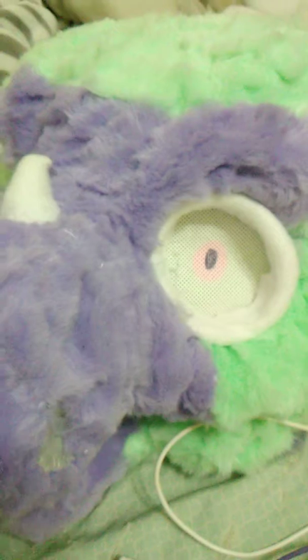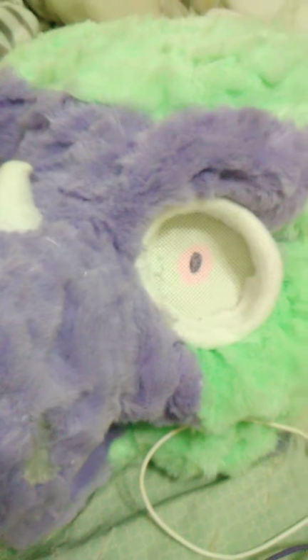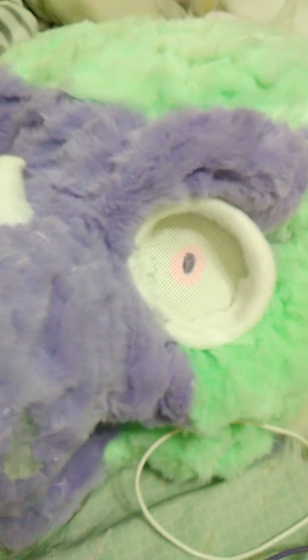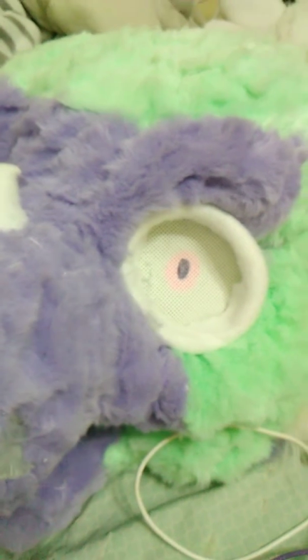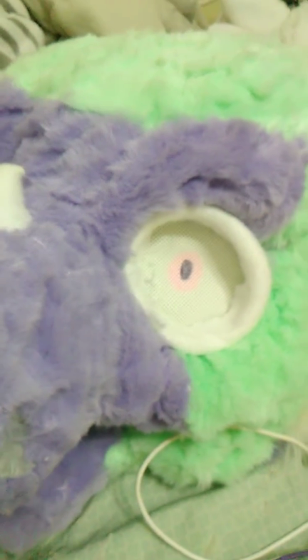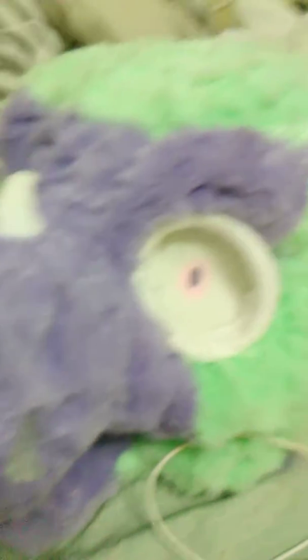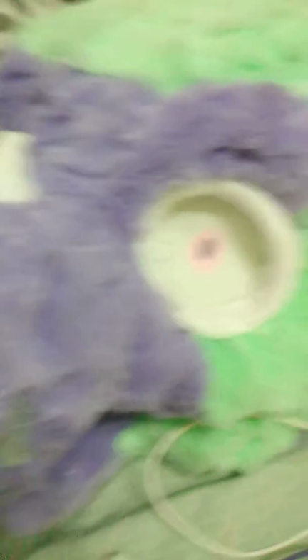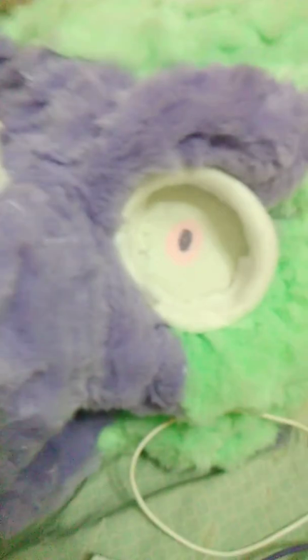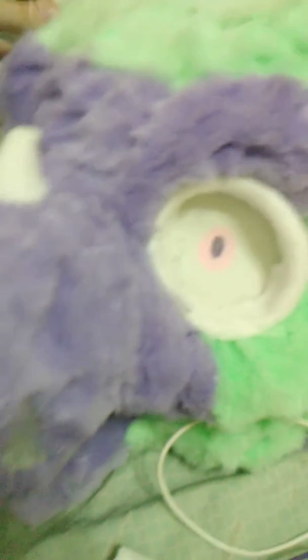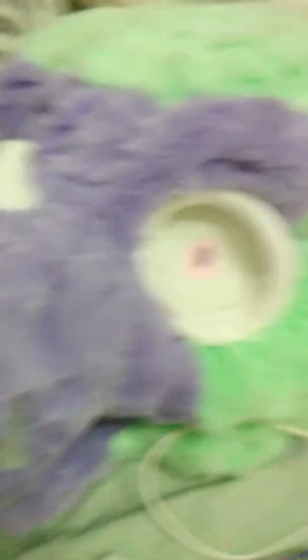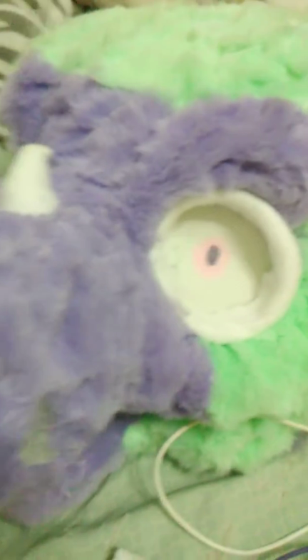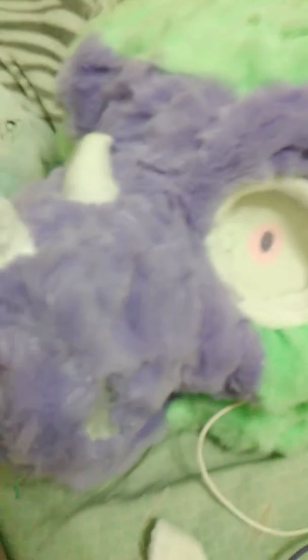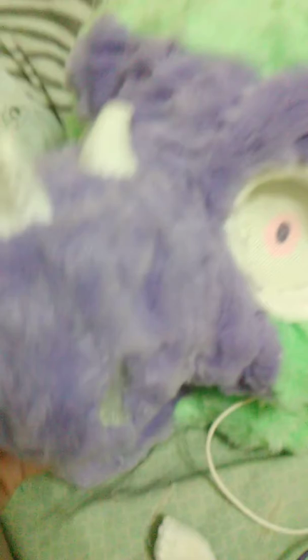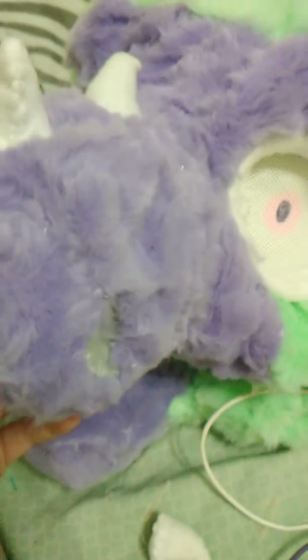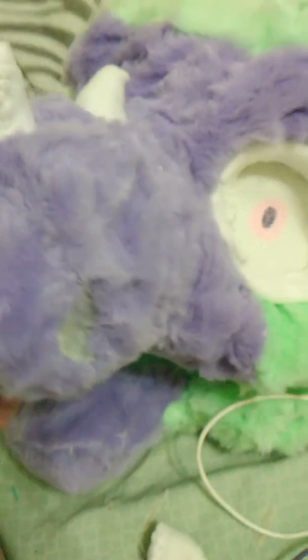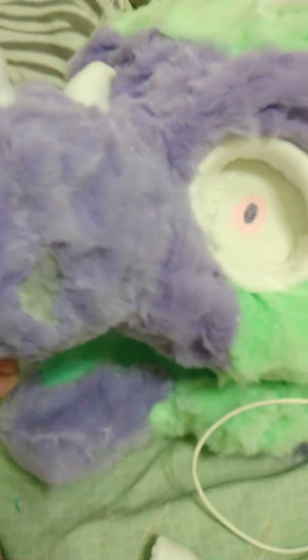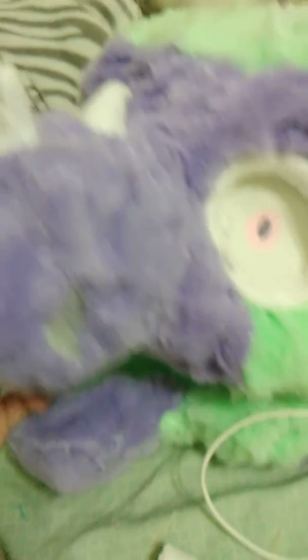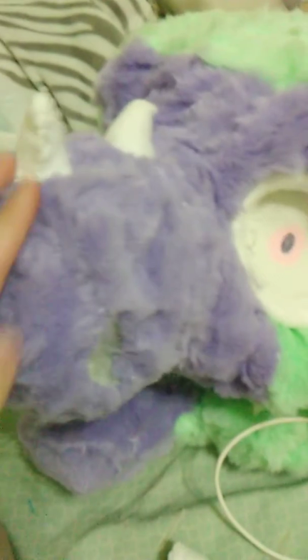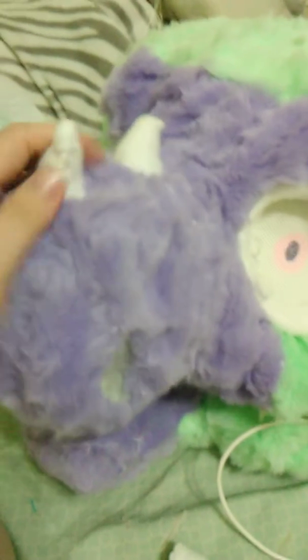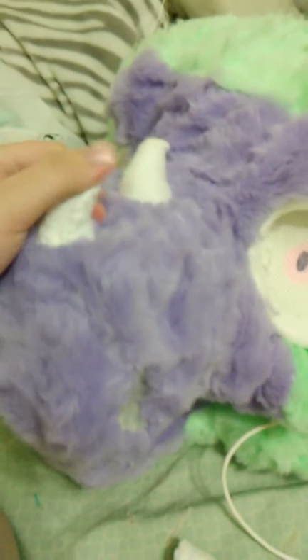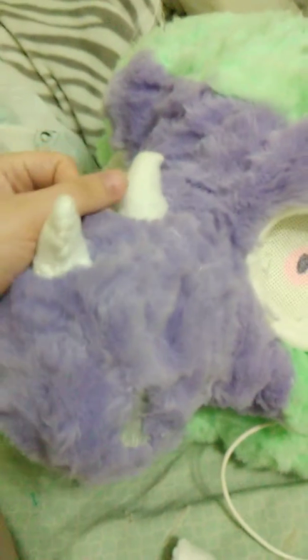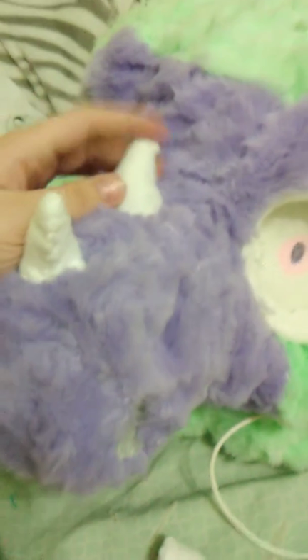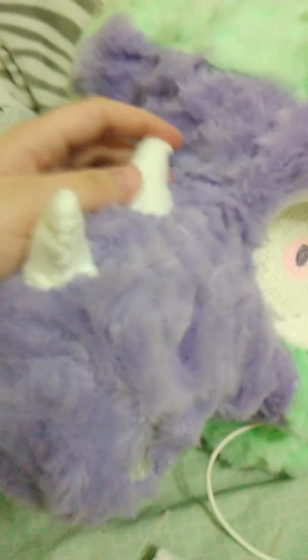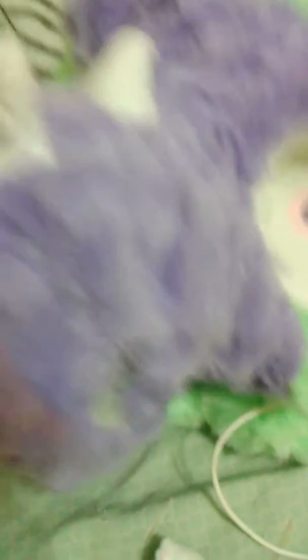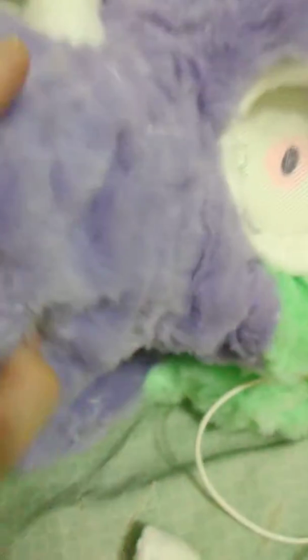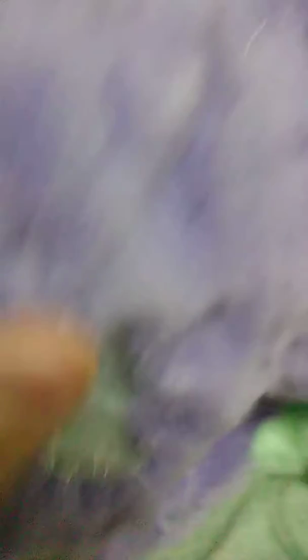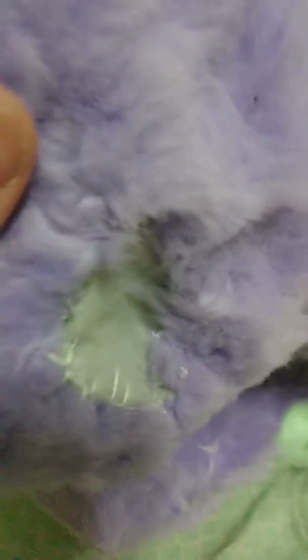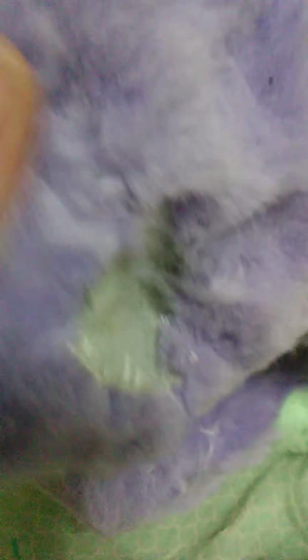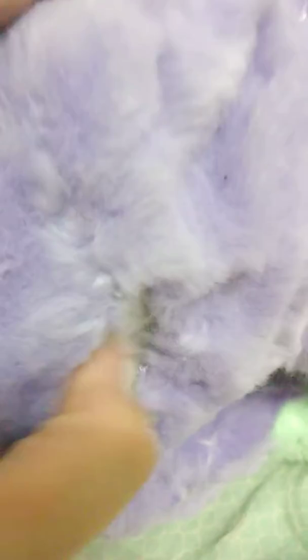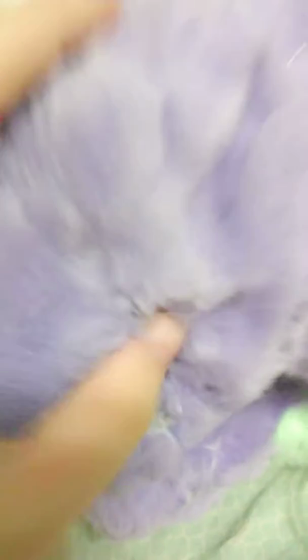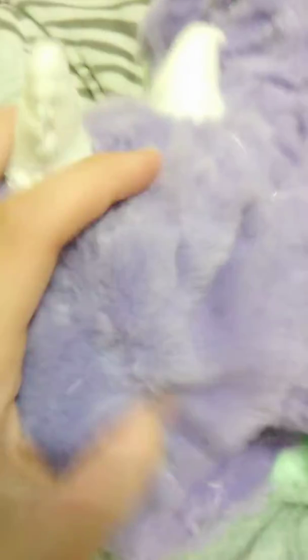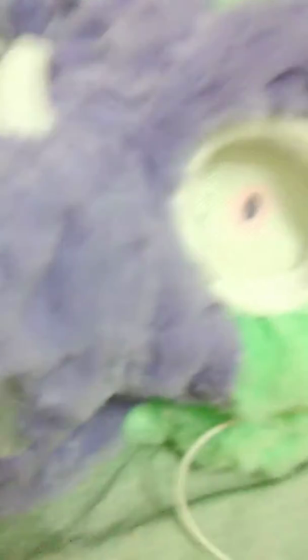Felt like showing off my duchy head, who still has no name. He's getting his horn sewn on. He does have nostrils, as small as they are.